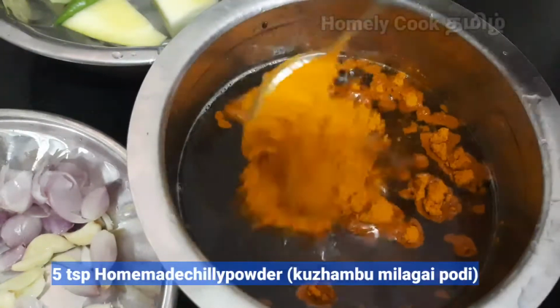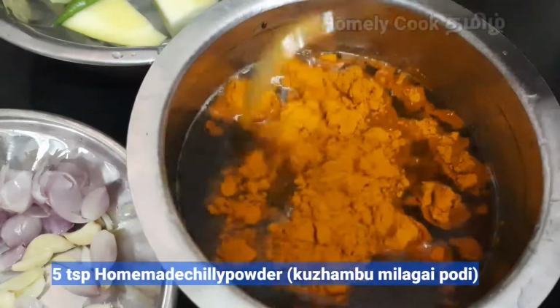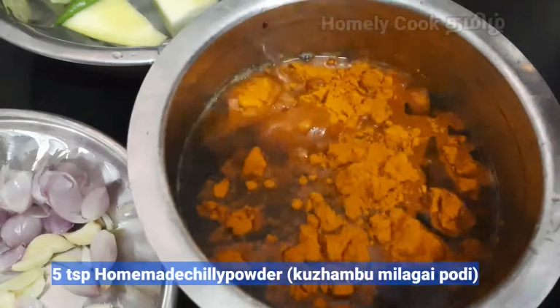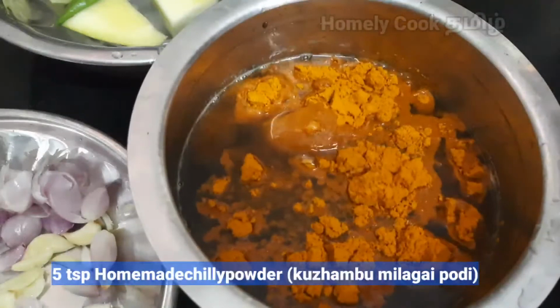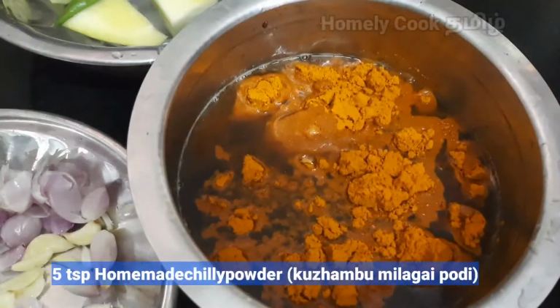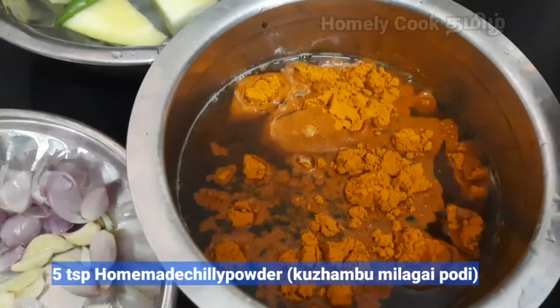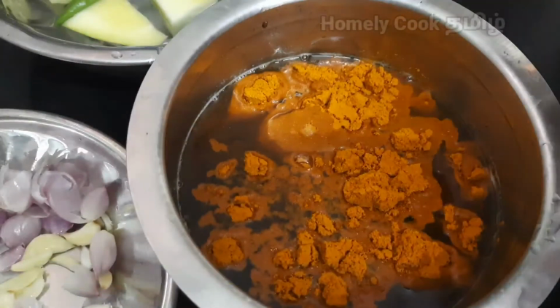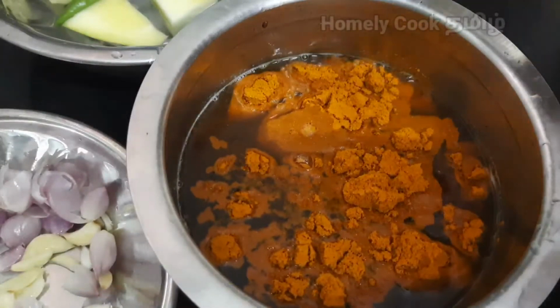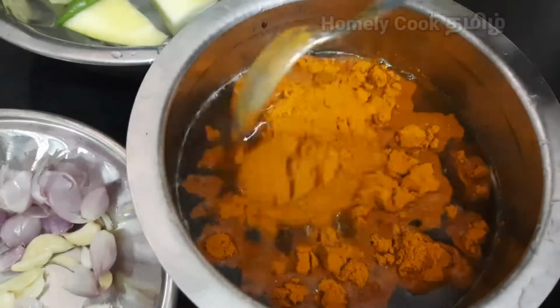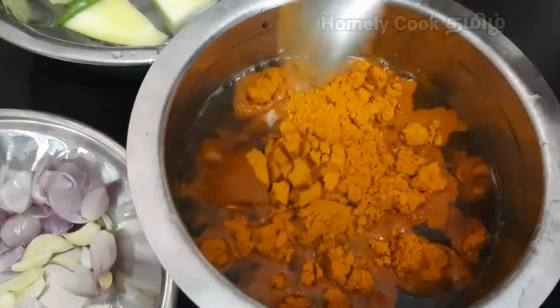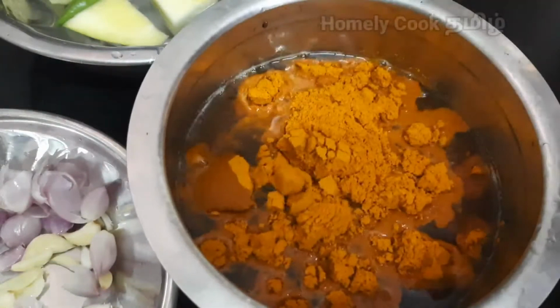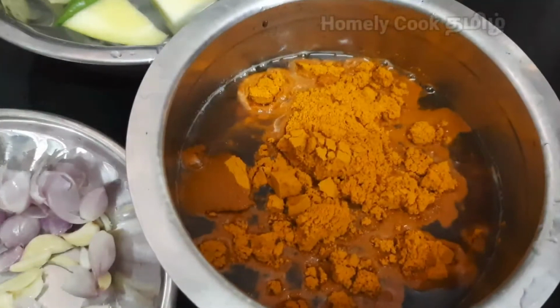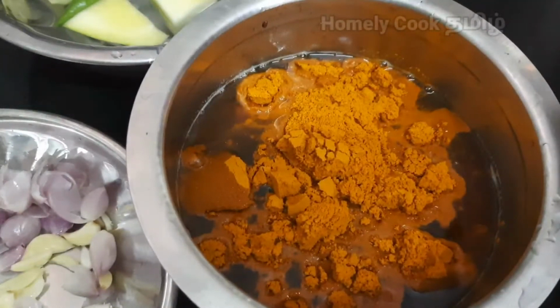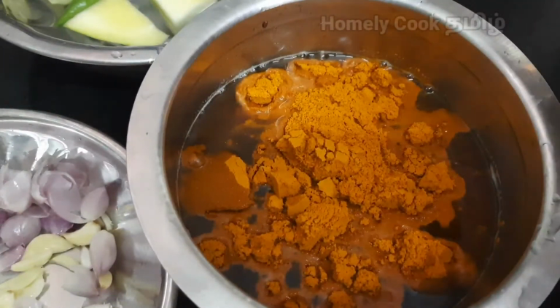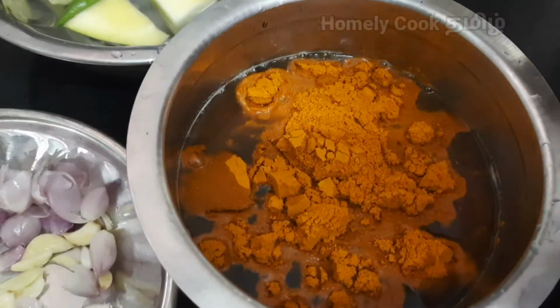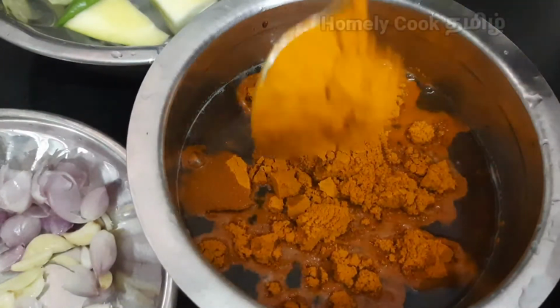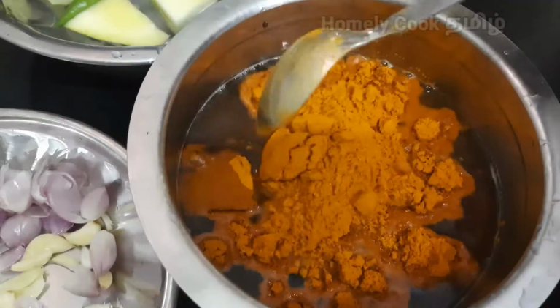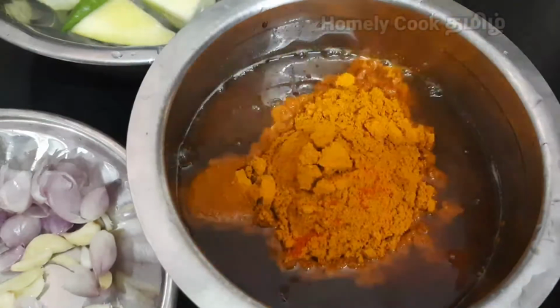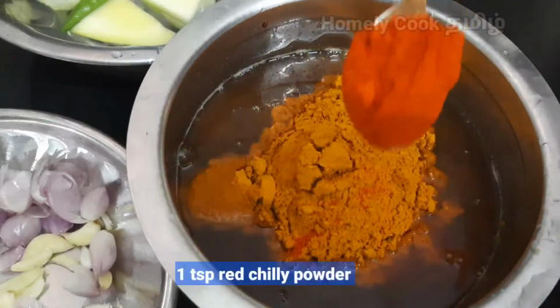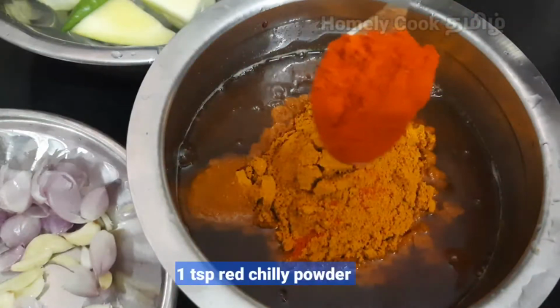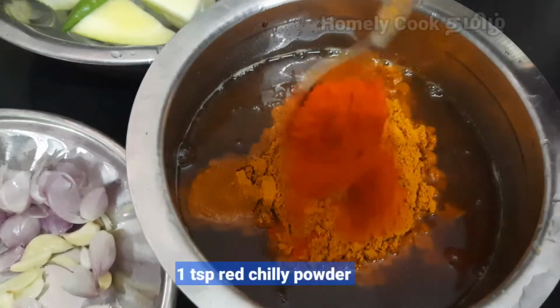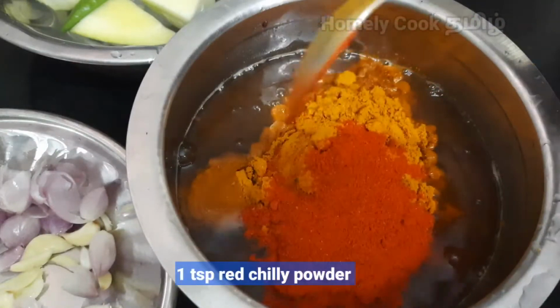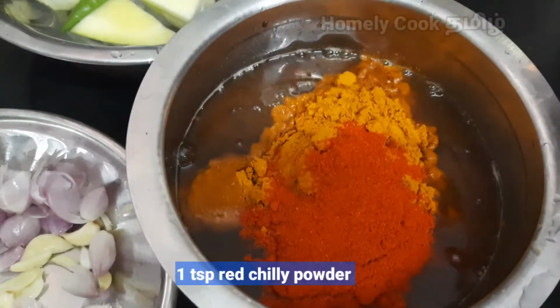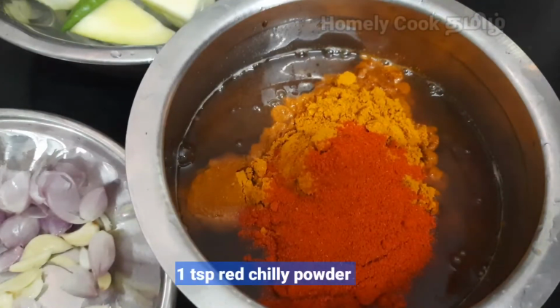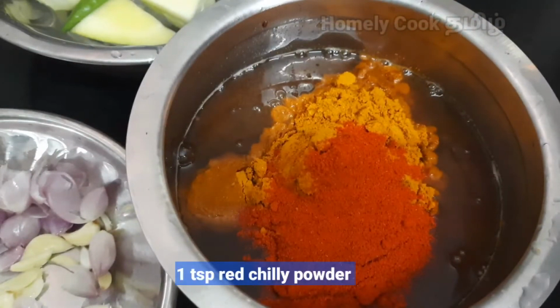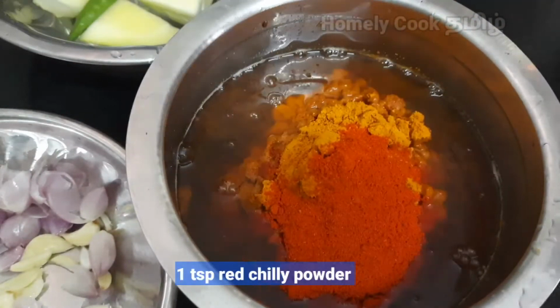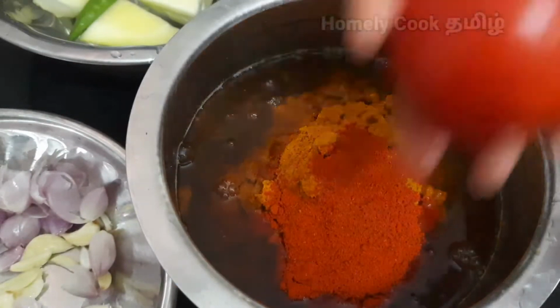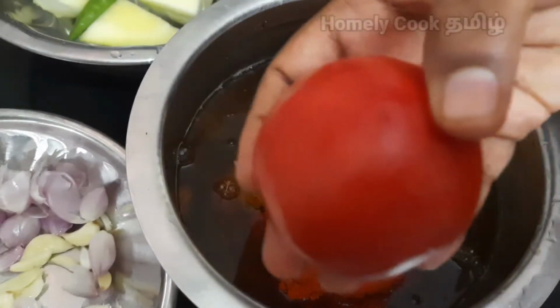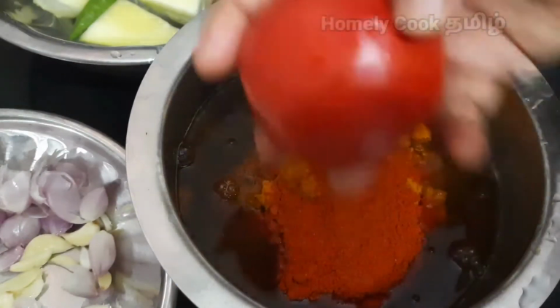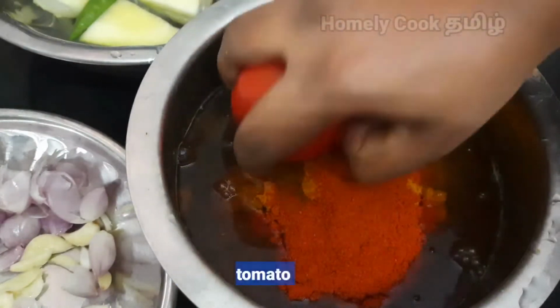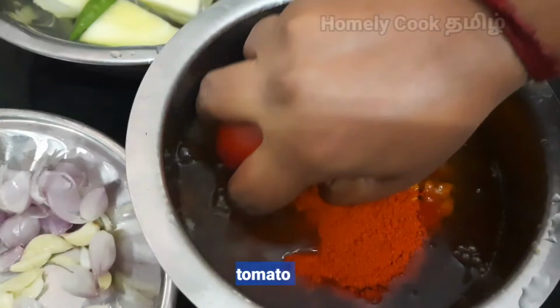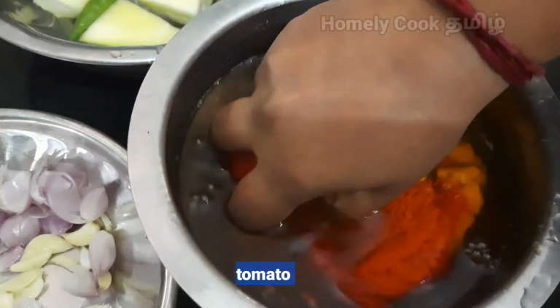Add 1 tablespoon of wheat and add 1 spoon of rice. Add 1 tablespoon of rice.